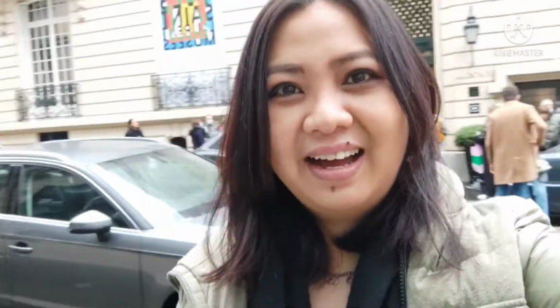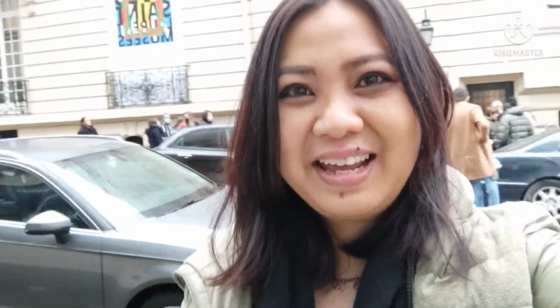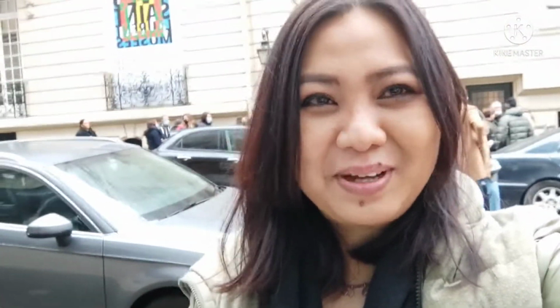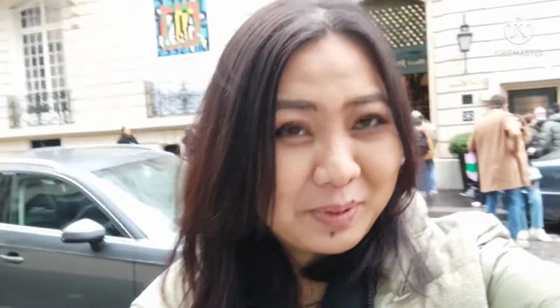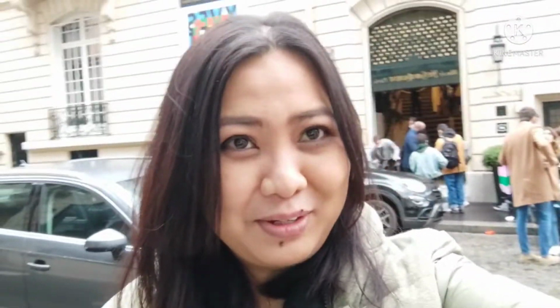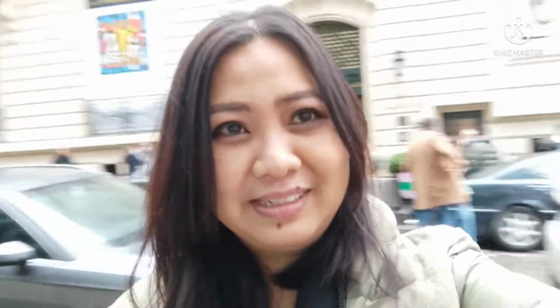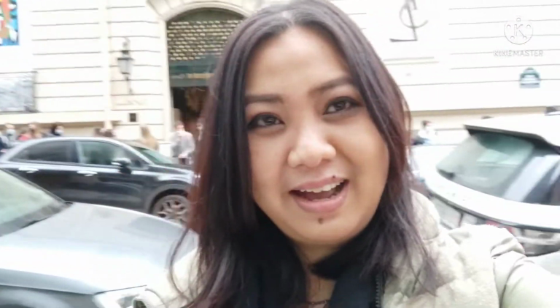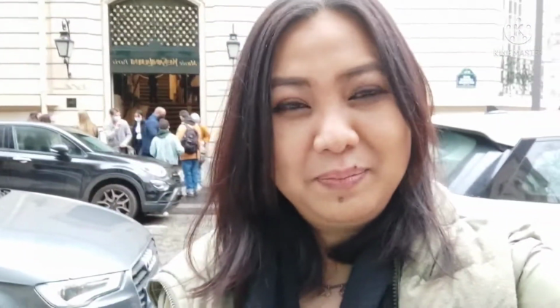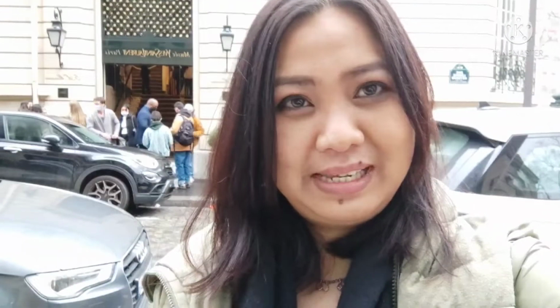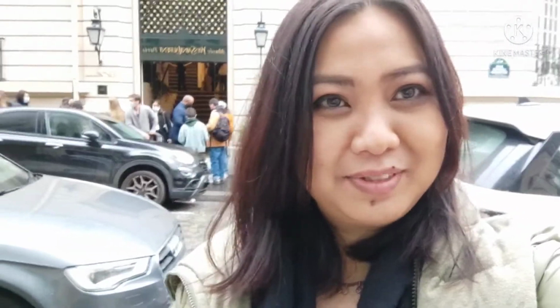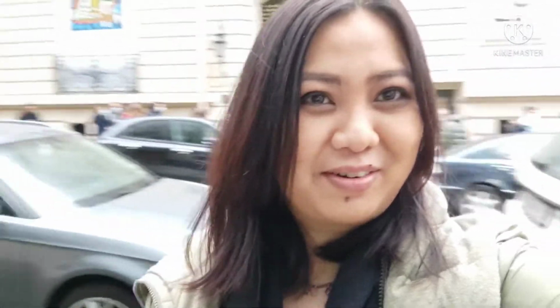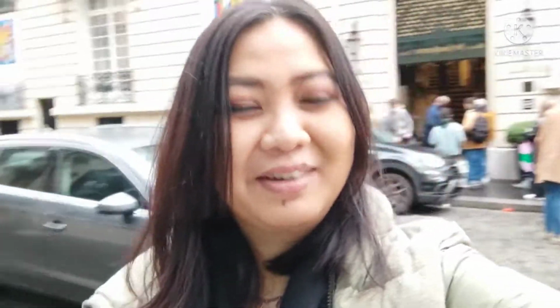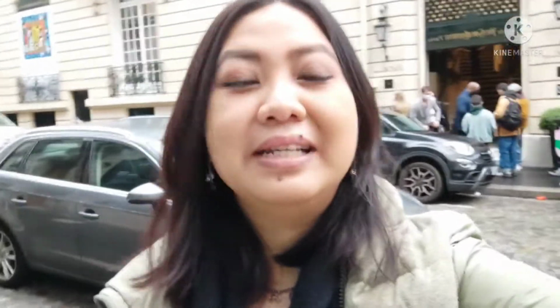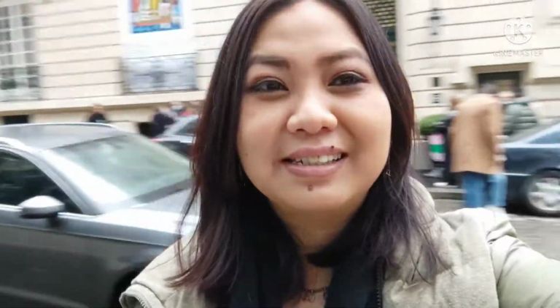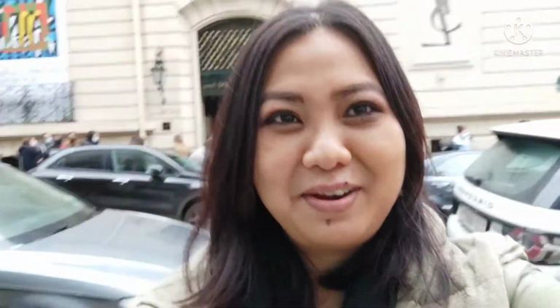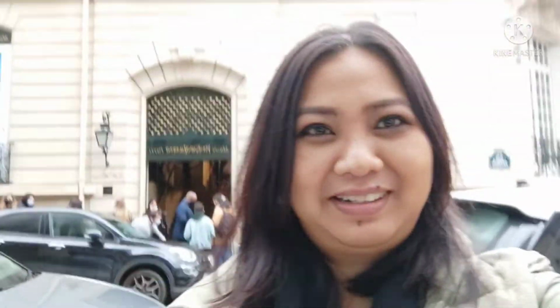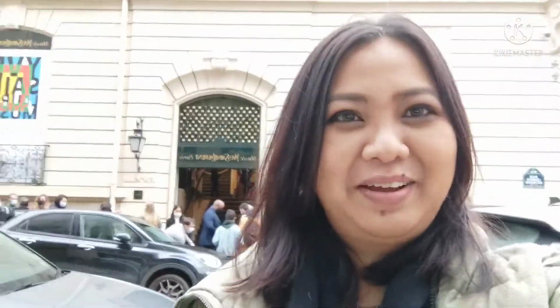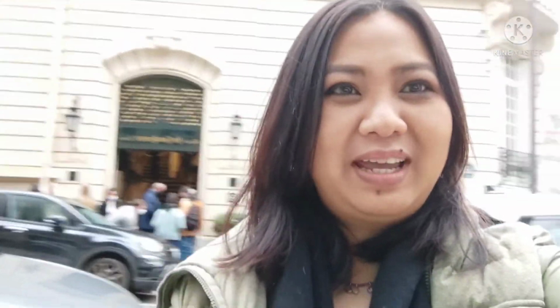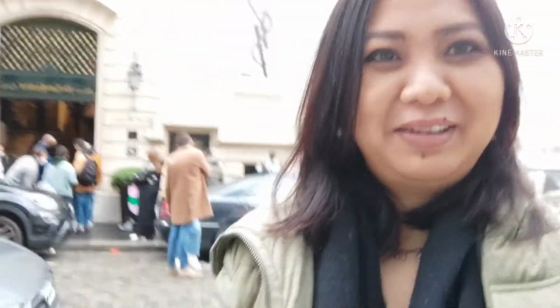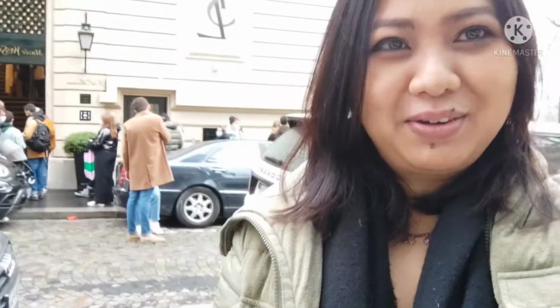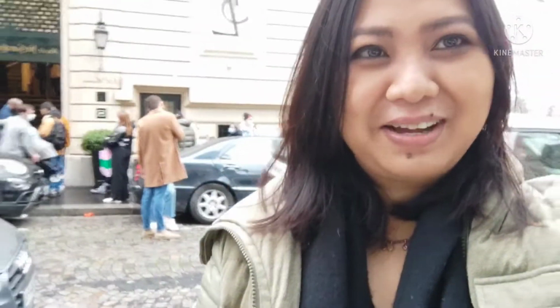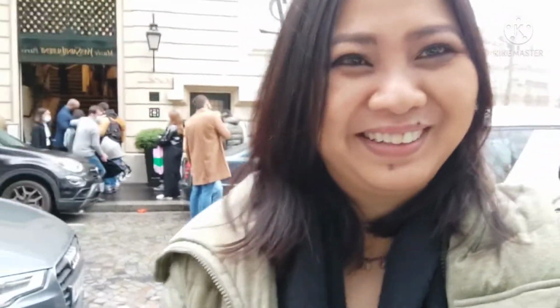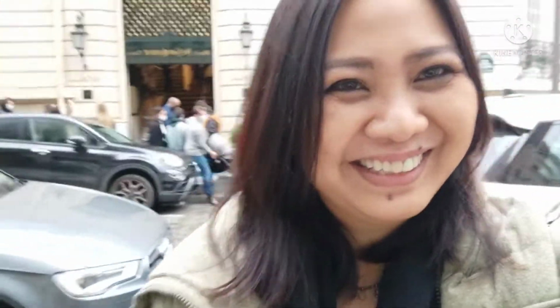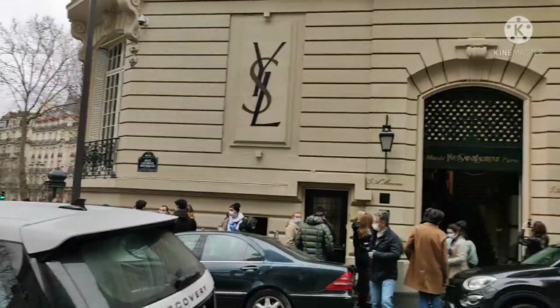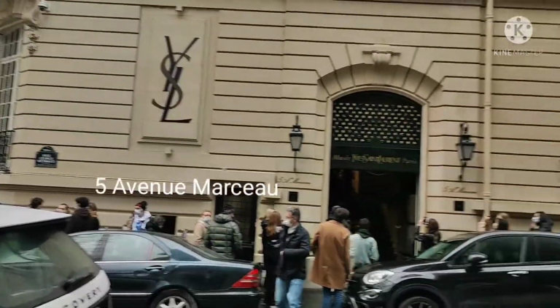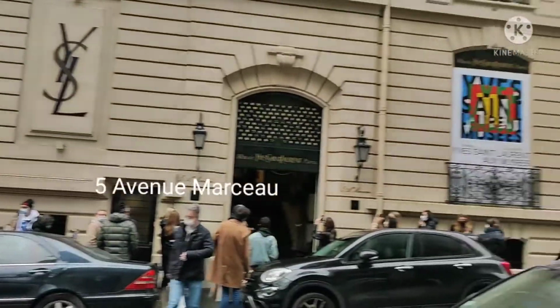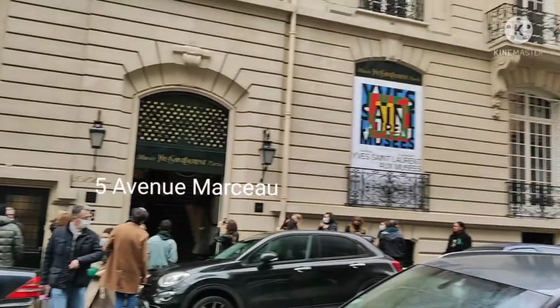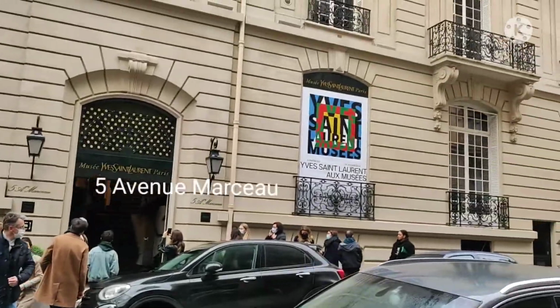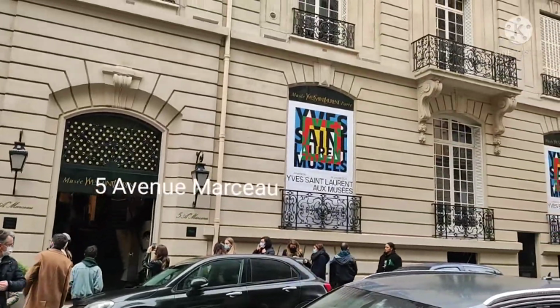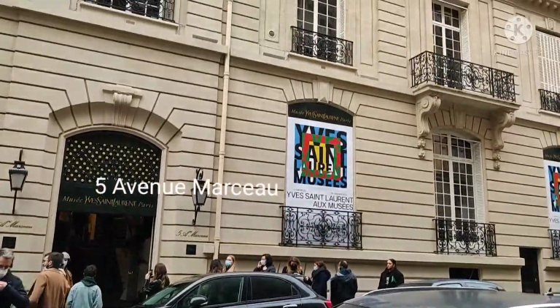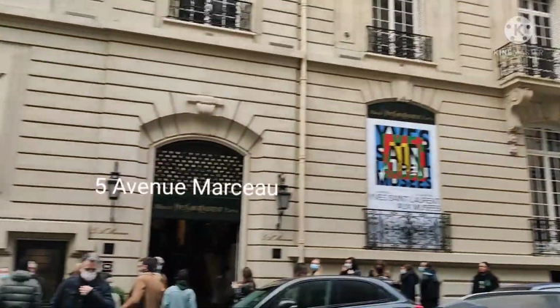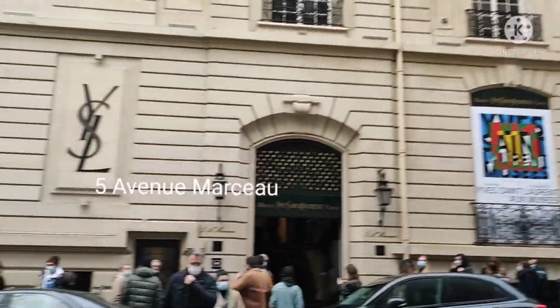Hi! Hello! Andito po tayo ngayon sa Musée Yves Saint Laurent for his 60th Anniversary. Ayan, iniwan na ako ng asawa. Okay, so this is outside his house.